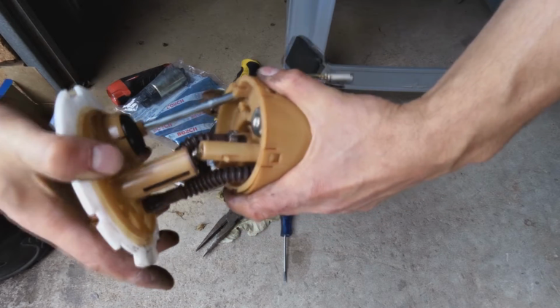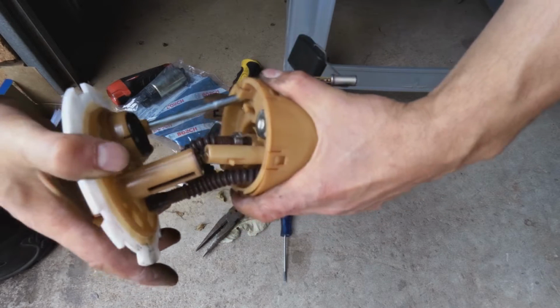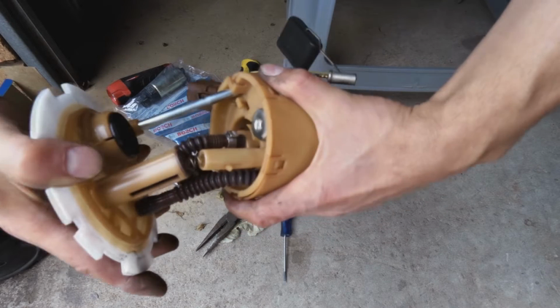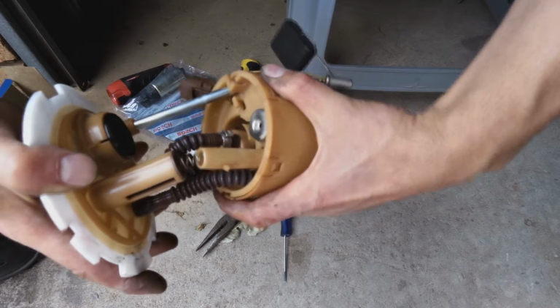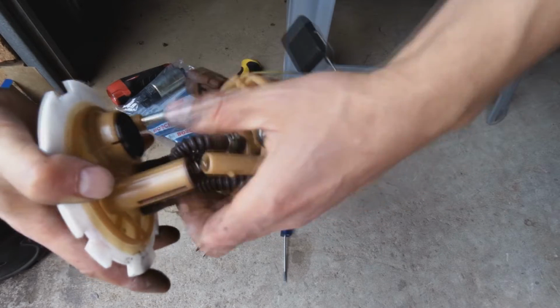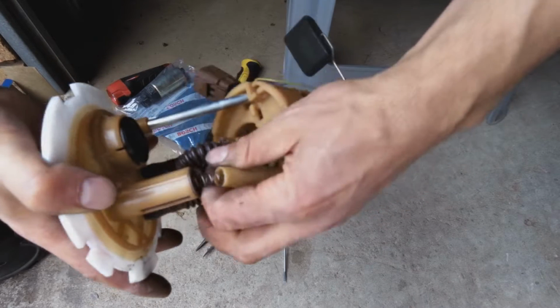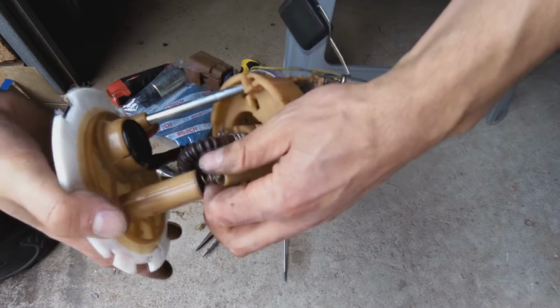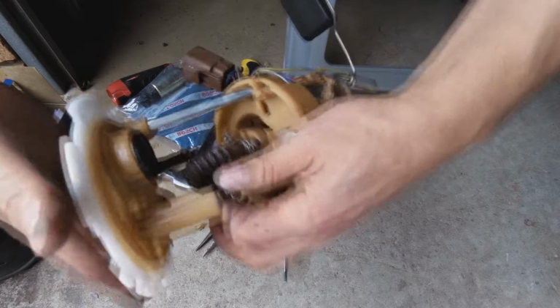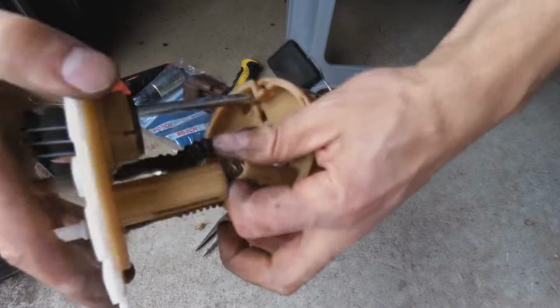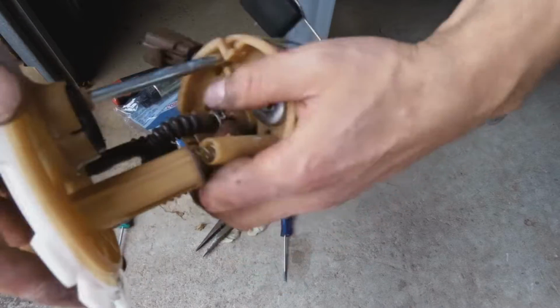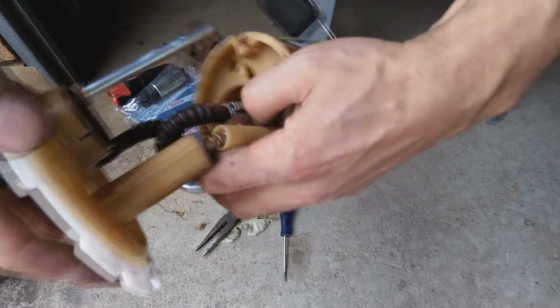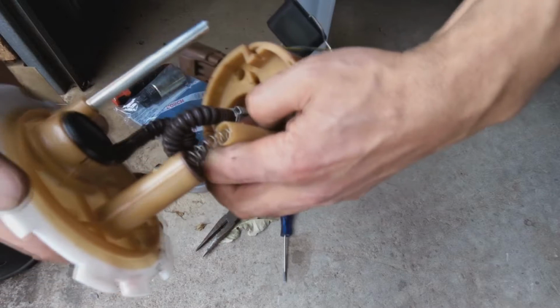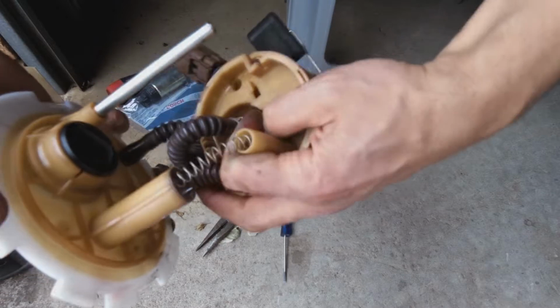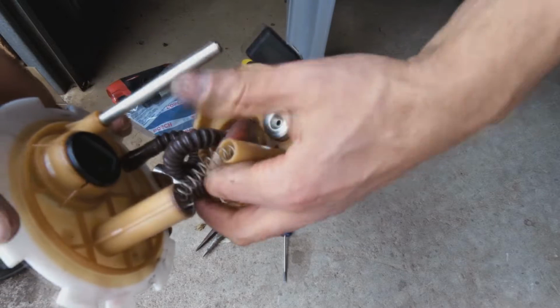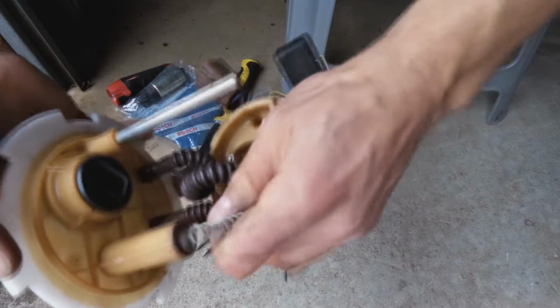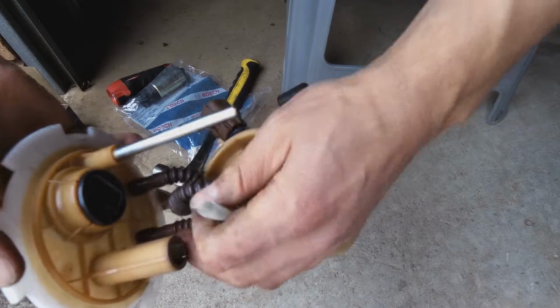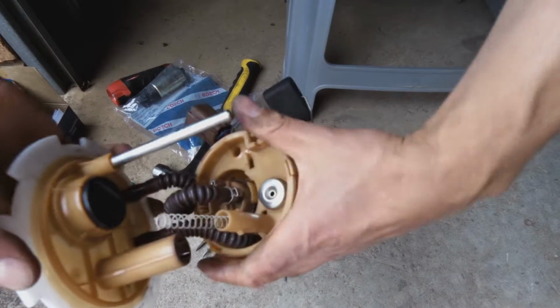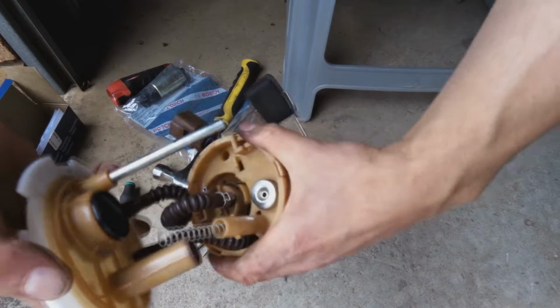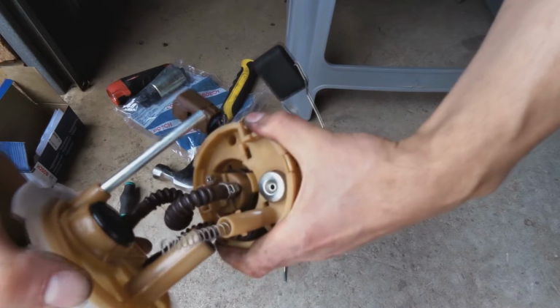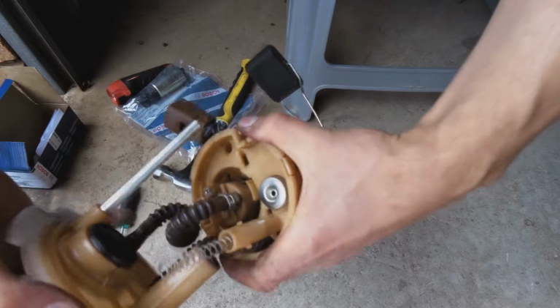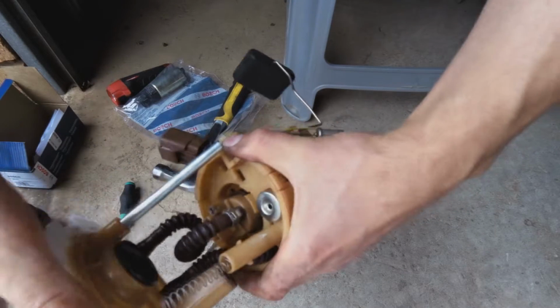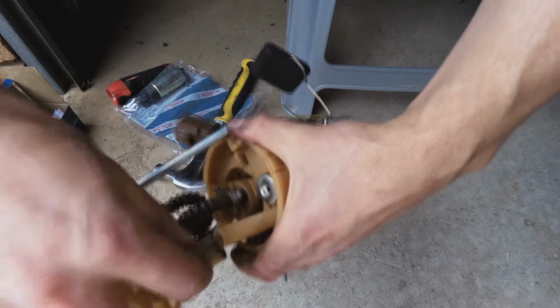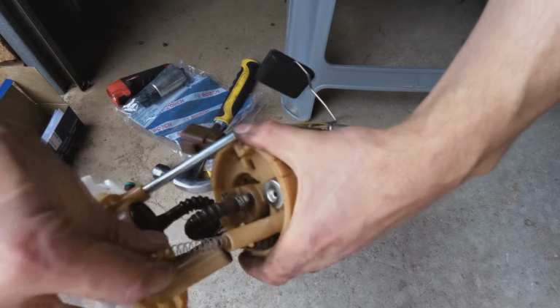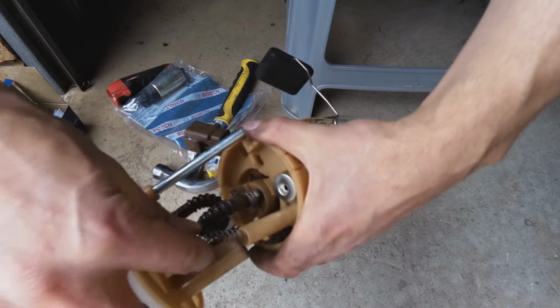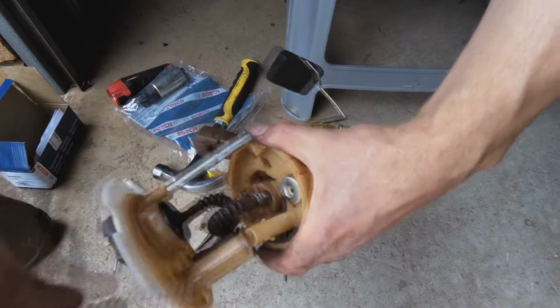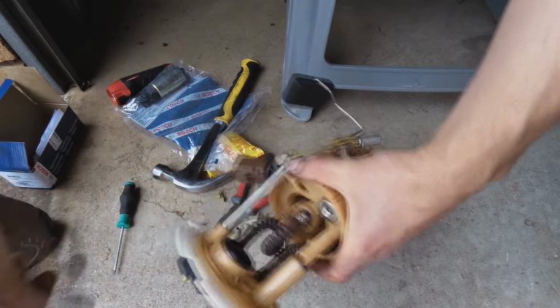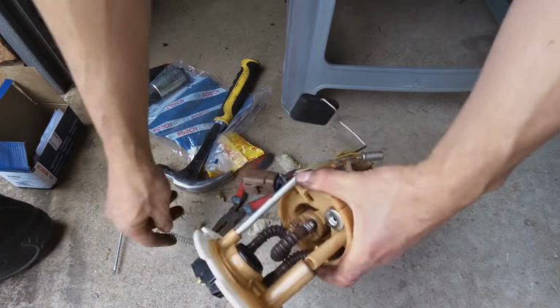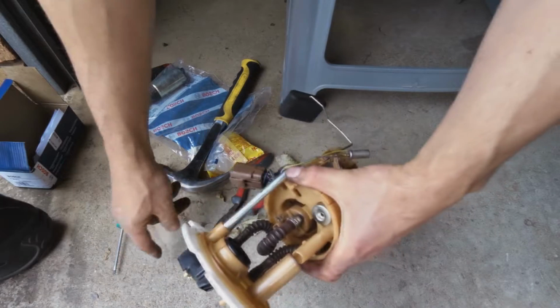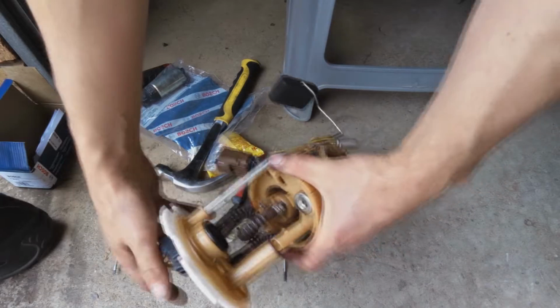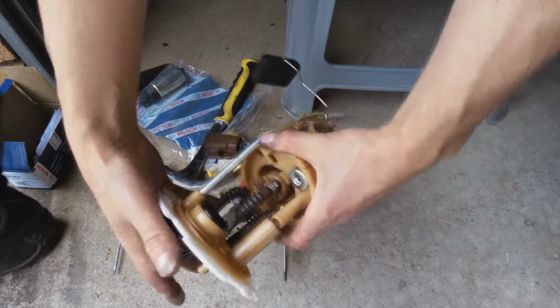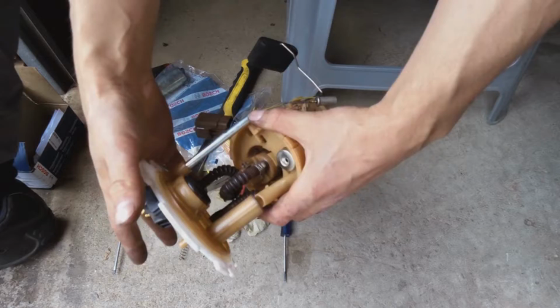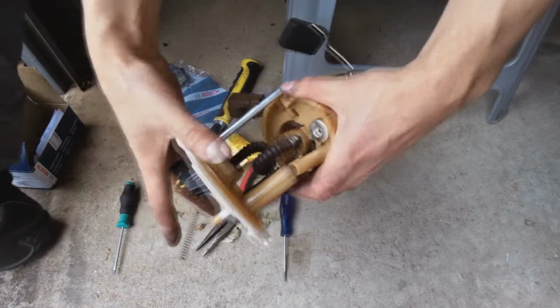There we go. Just keep the spring. Now I've got access — let's put the spring to the side and work on extracting the old pump.